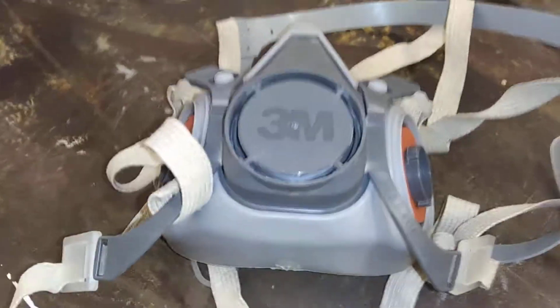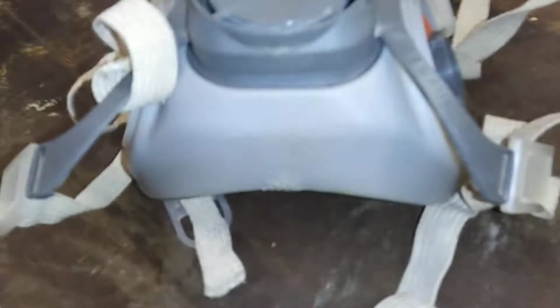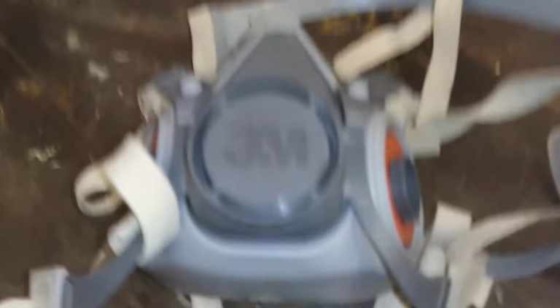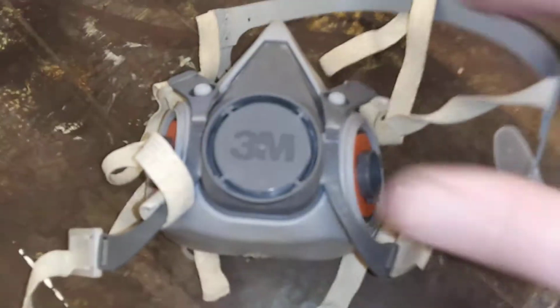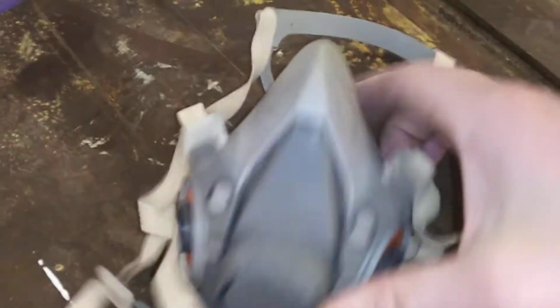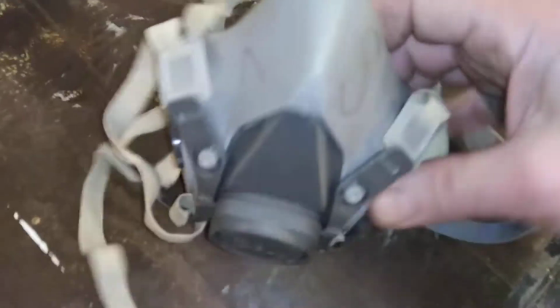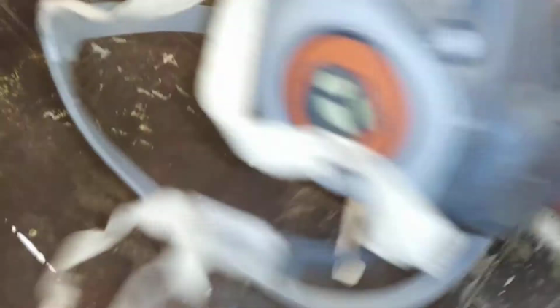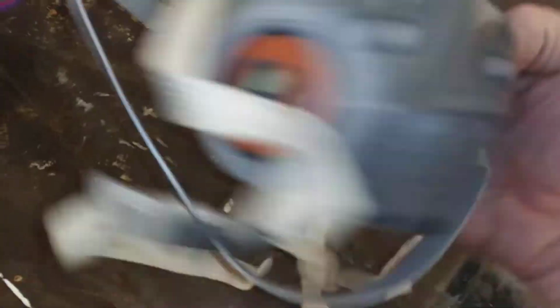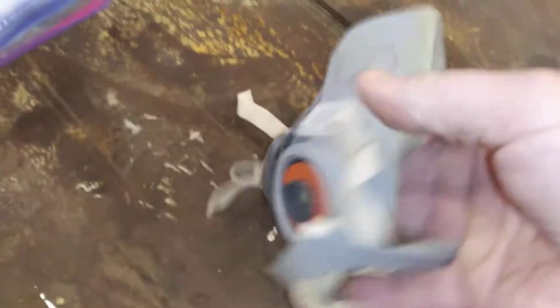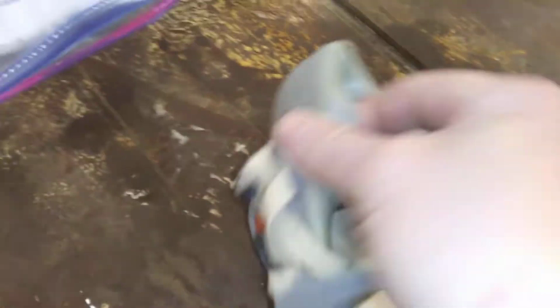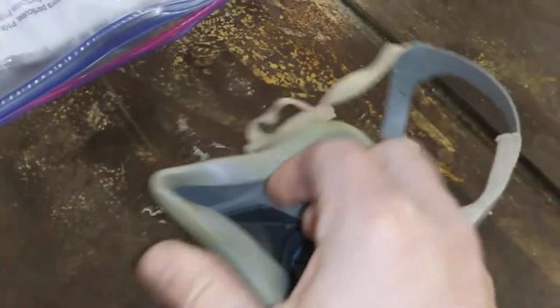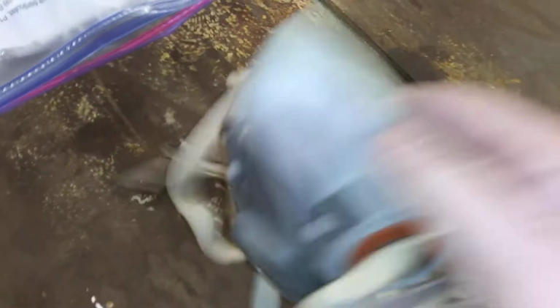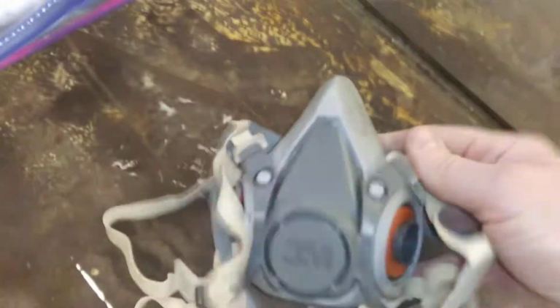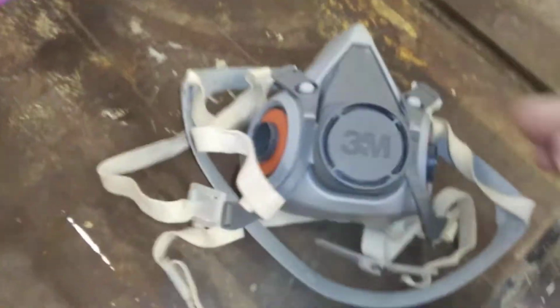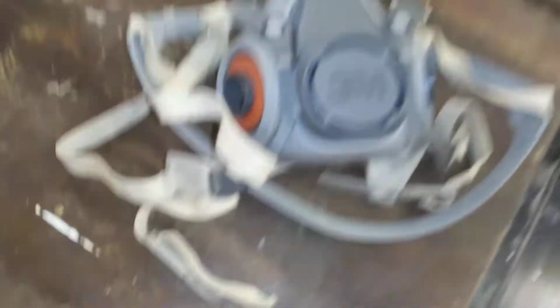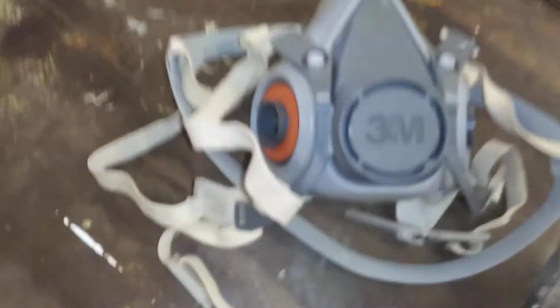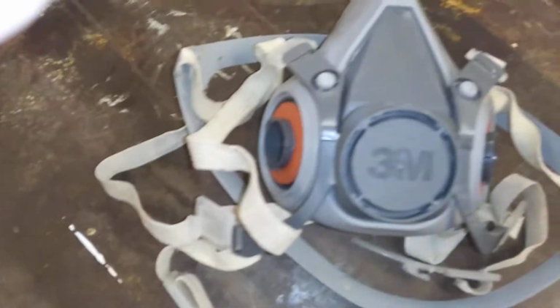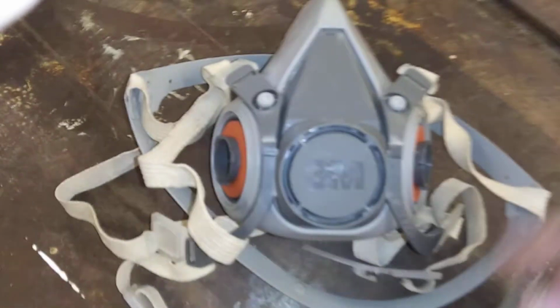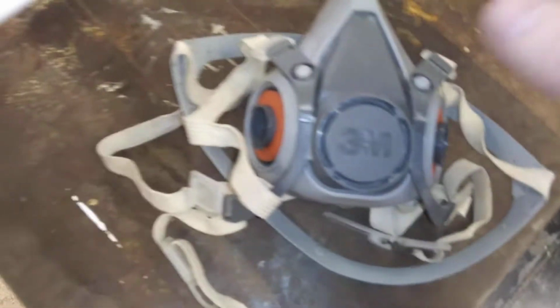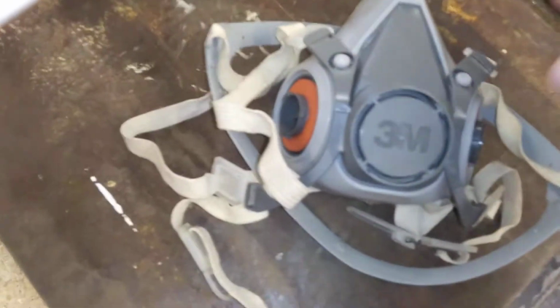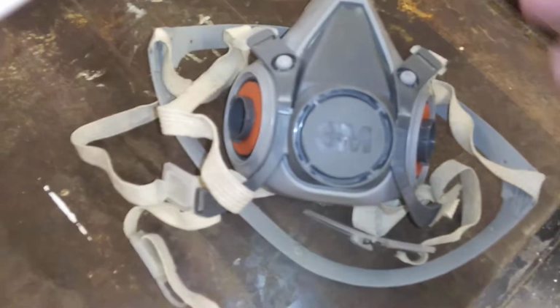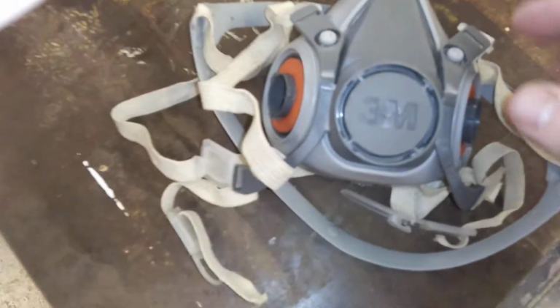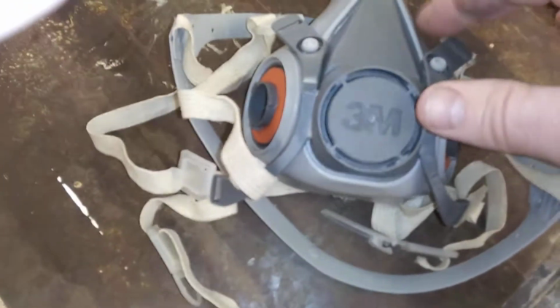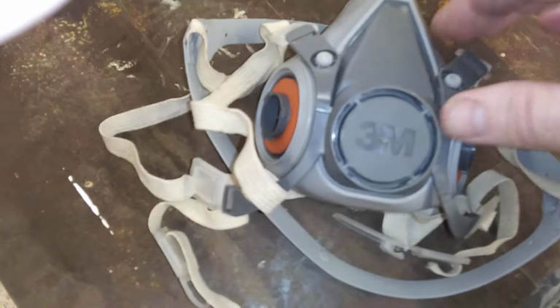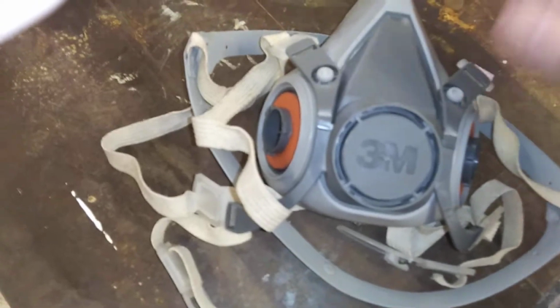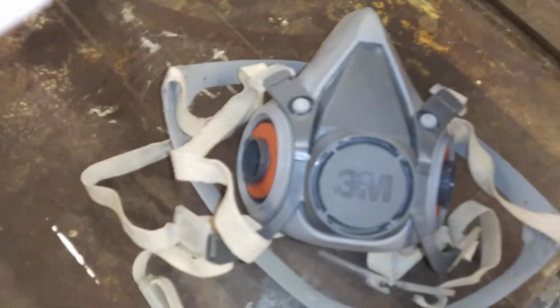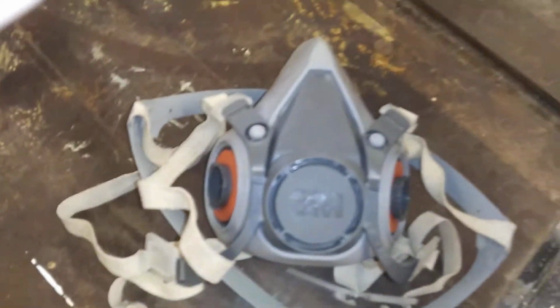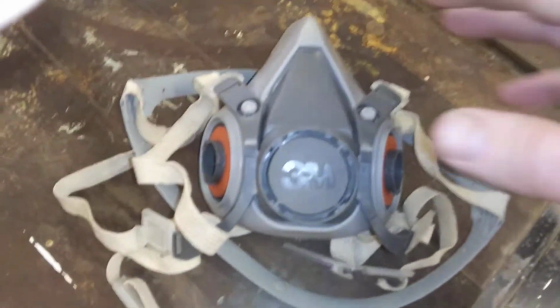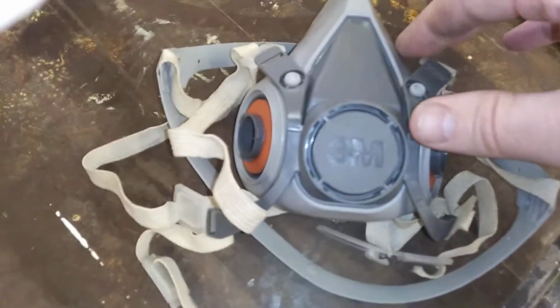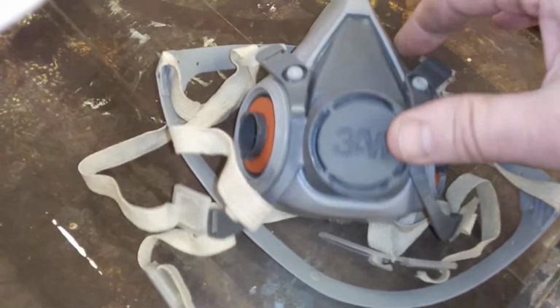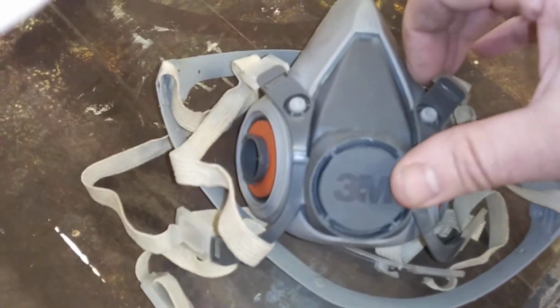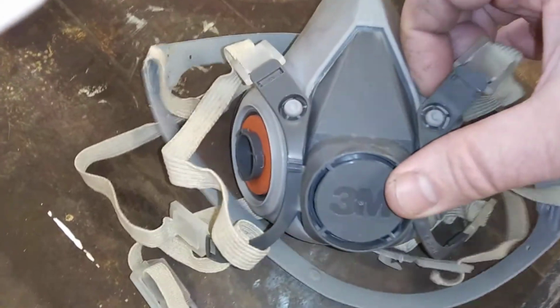Here is a normal 3M mask. The proper way of cleaning this thing: you'll need some sort of alcohol wipe or clean it in hot water and dish detergent.